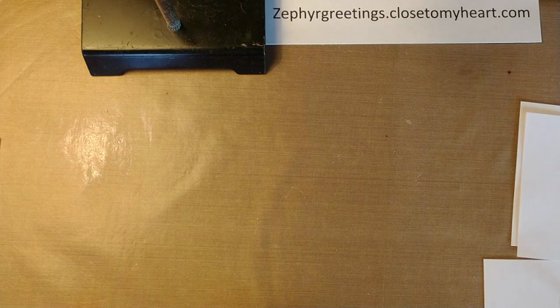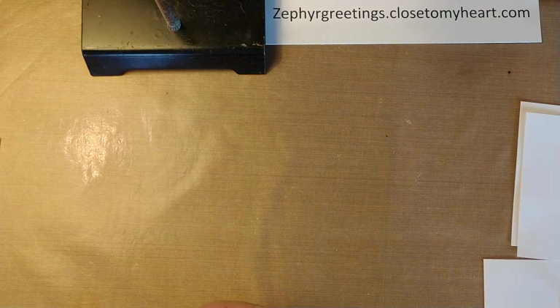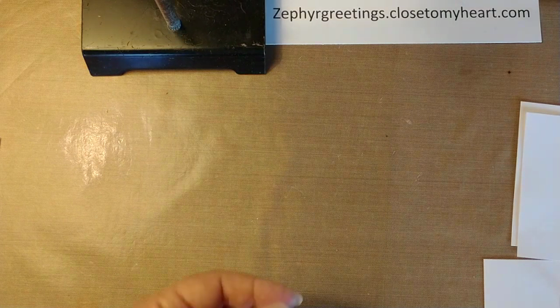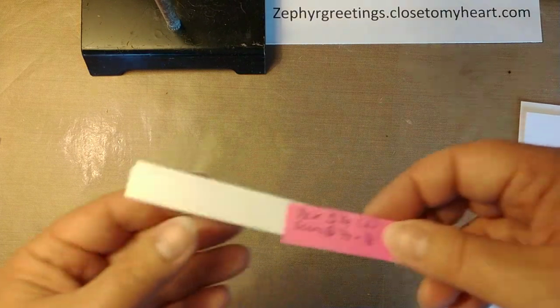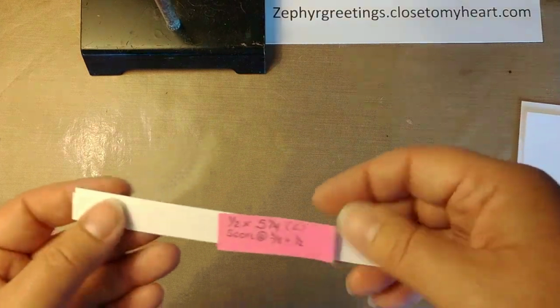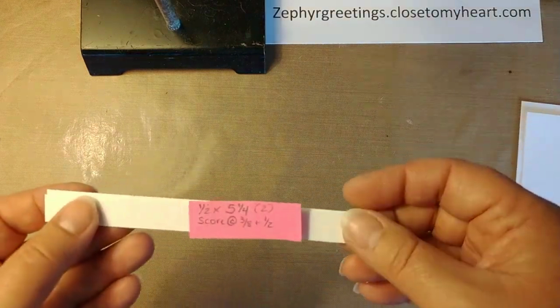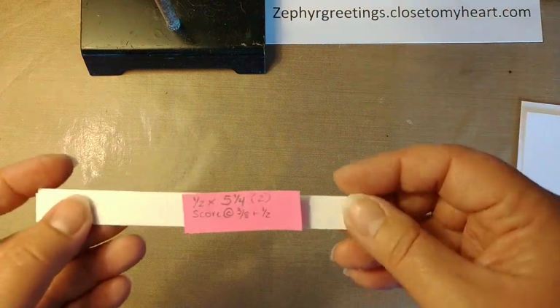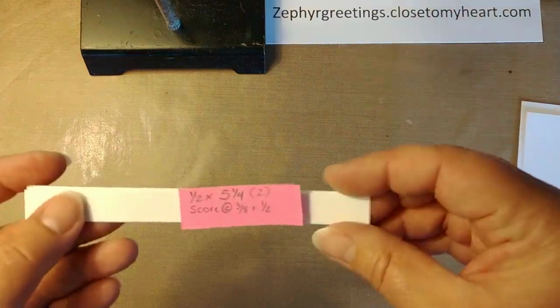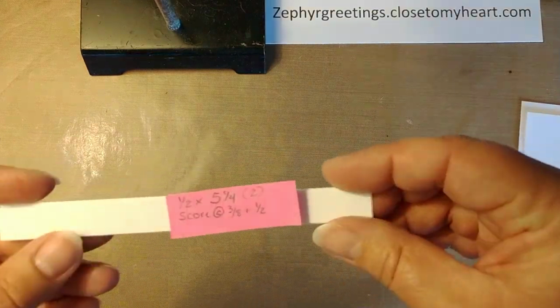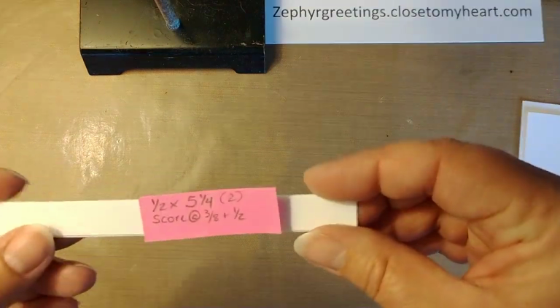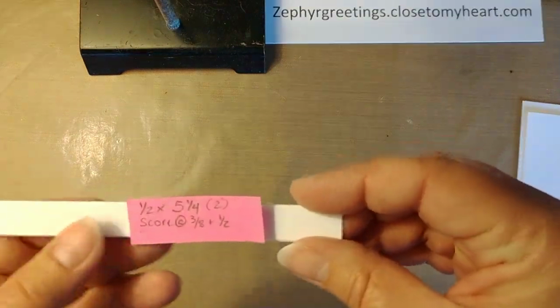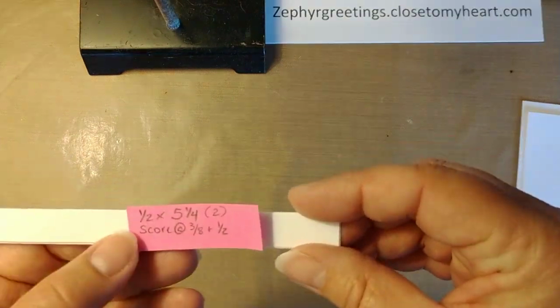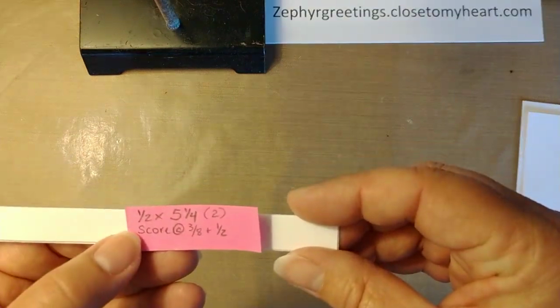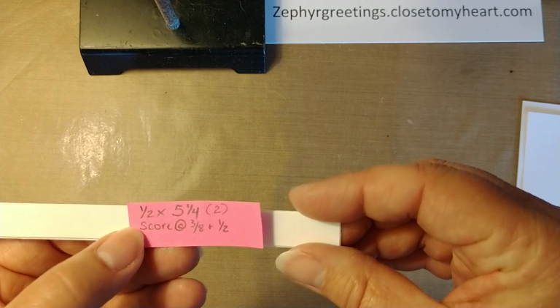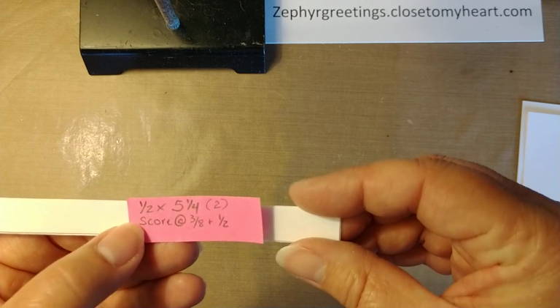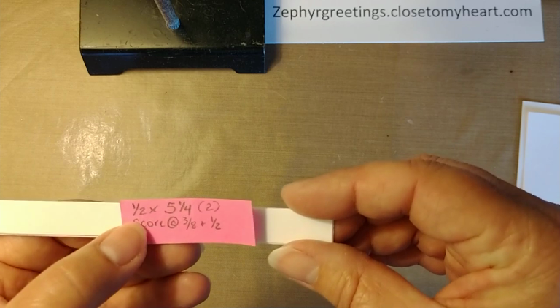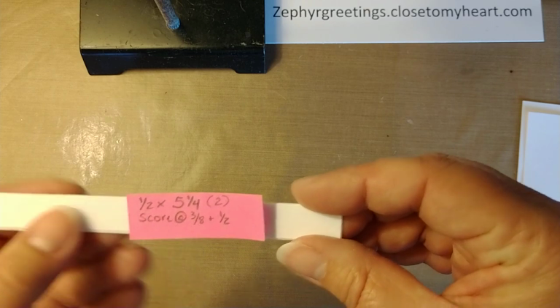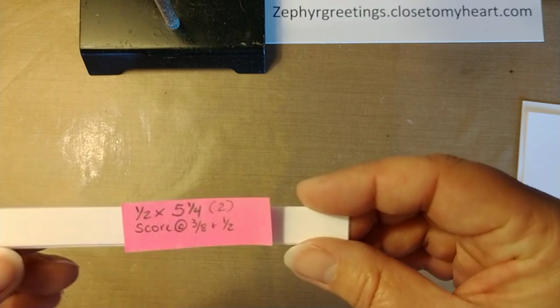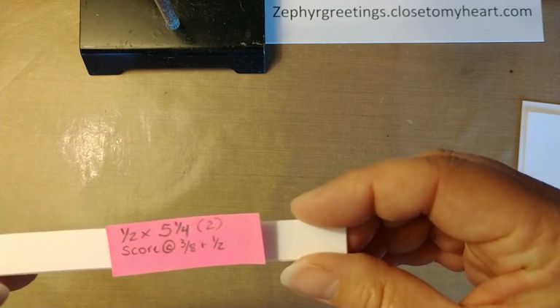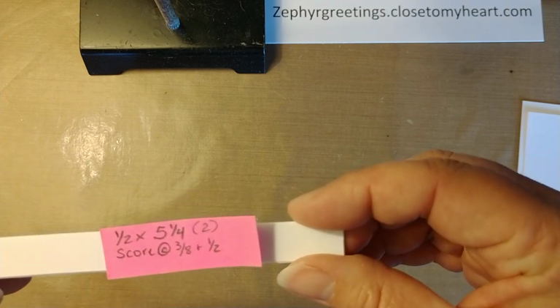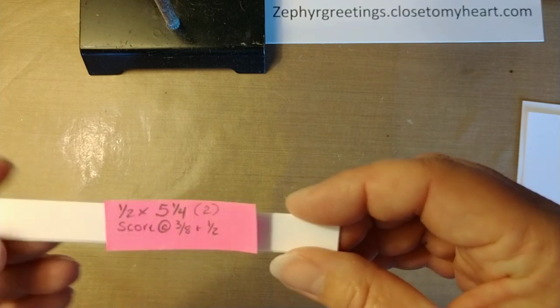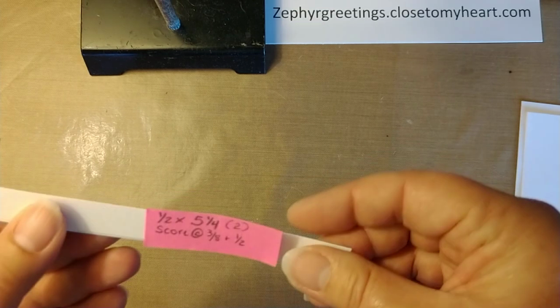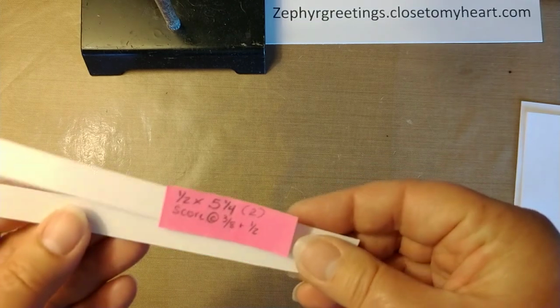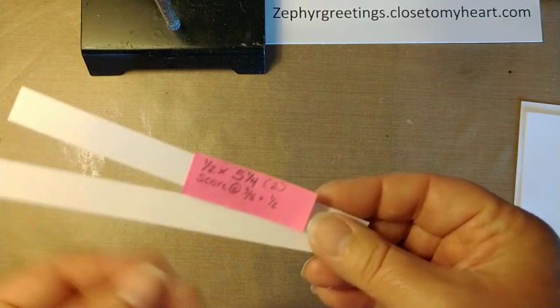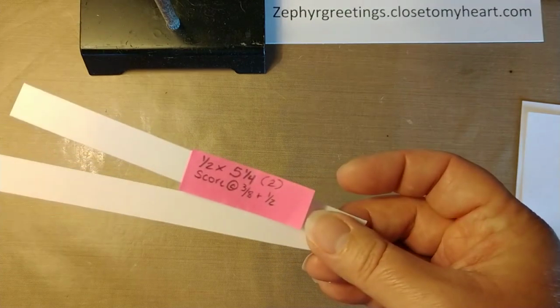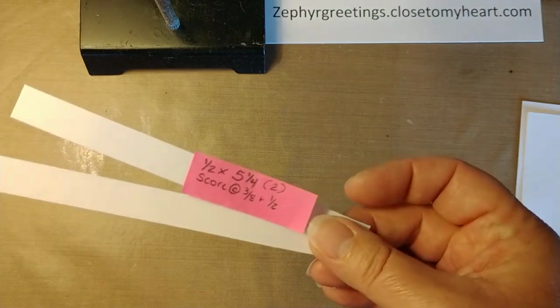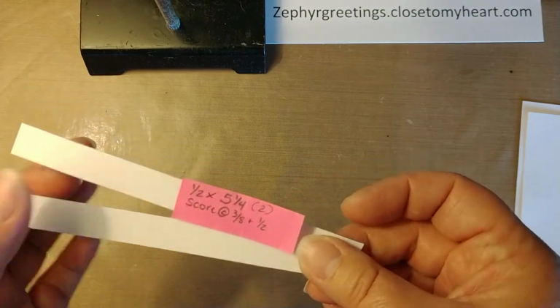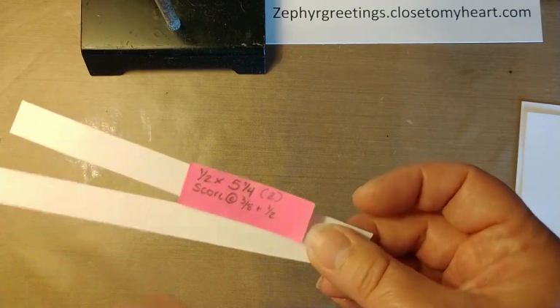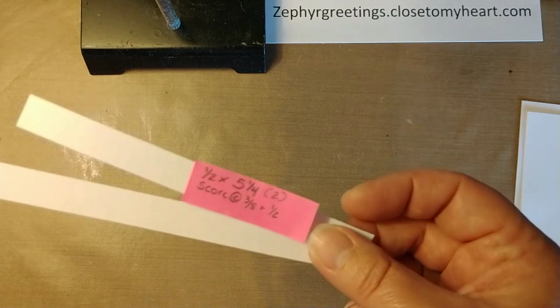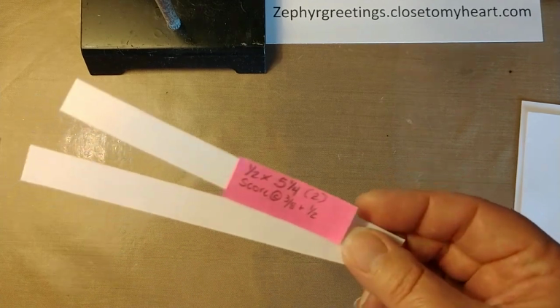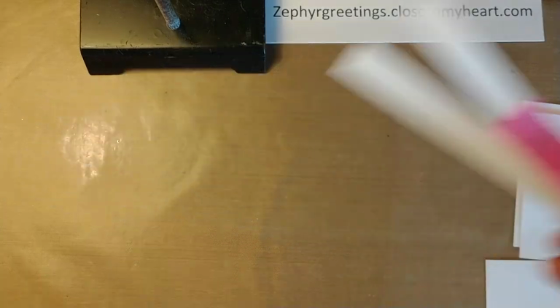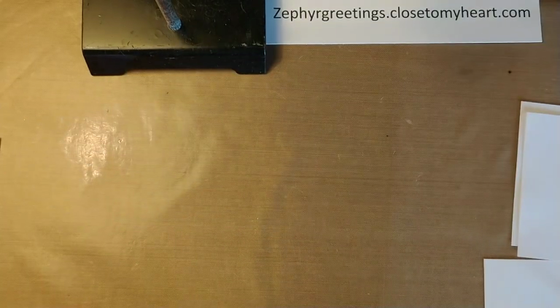You also need two of these little pieces. They are five and a fourth by one half inch. You need two of them and we're going to score those and fold them later.